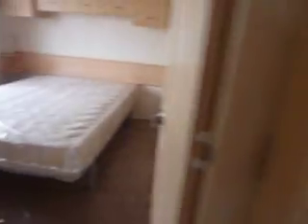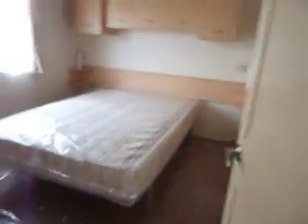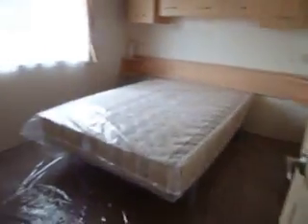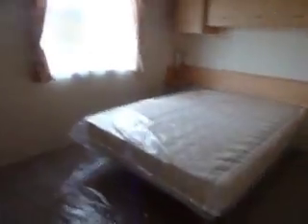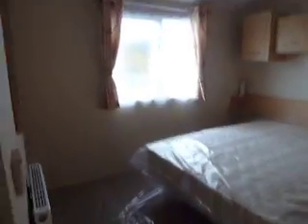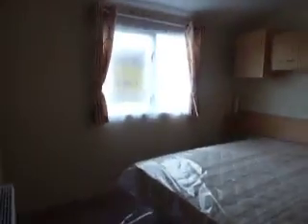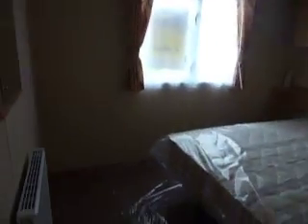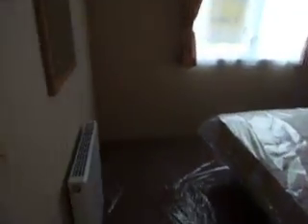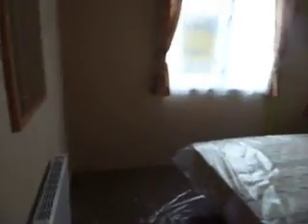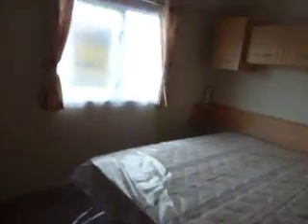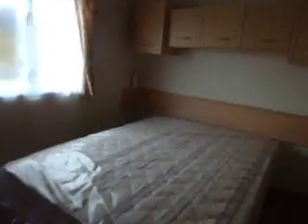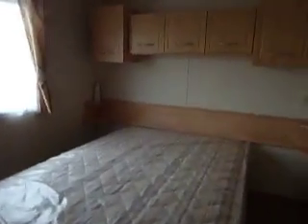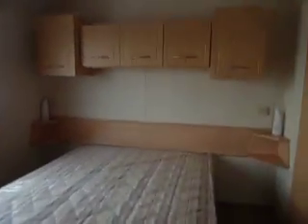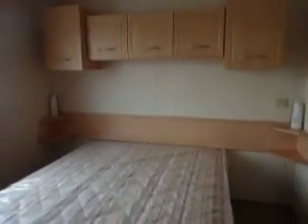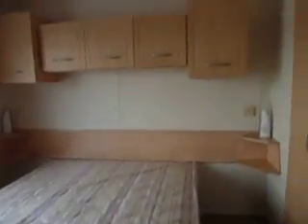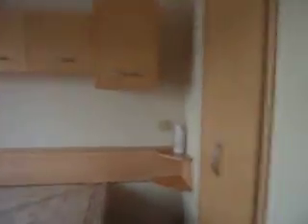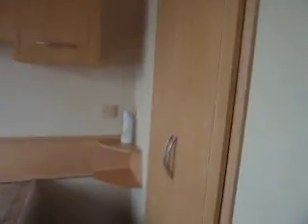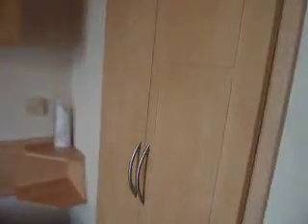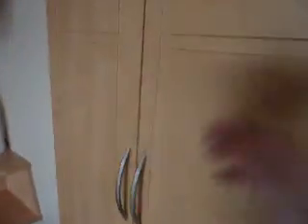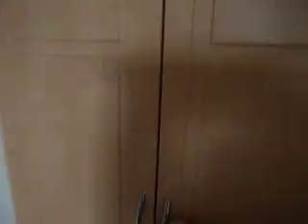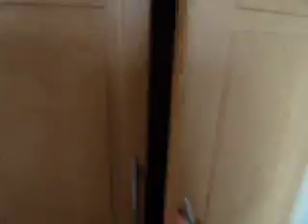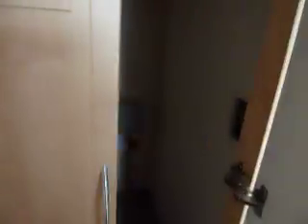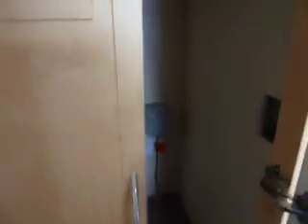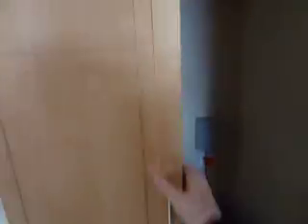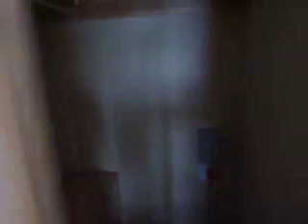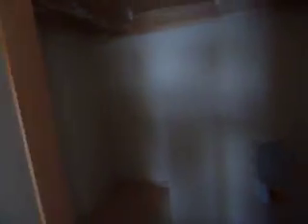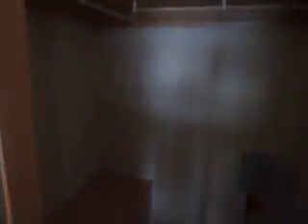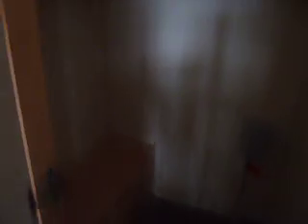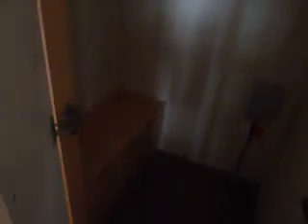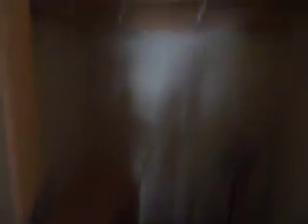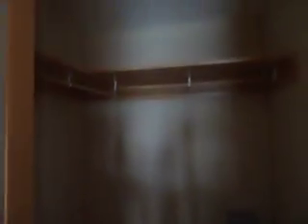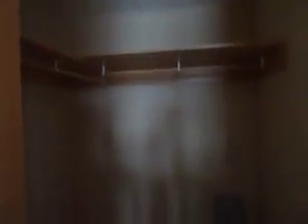And then it's into the main bedroom. There's plenty of room, very spacious, with plenty of storage. And also a very big wardrobe with extra cupboards and drawers.